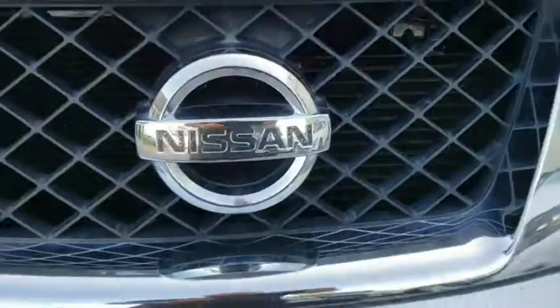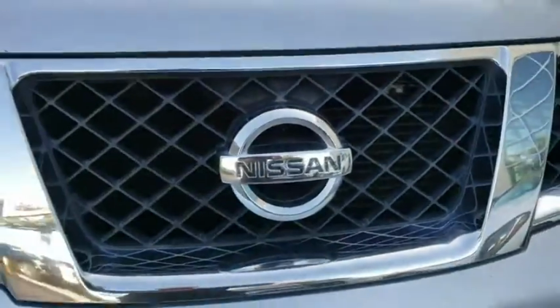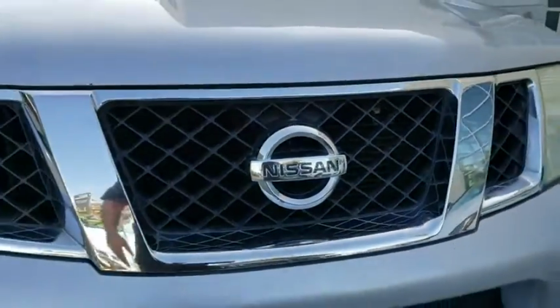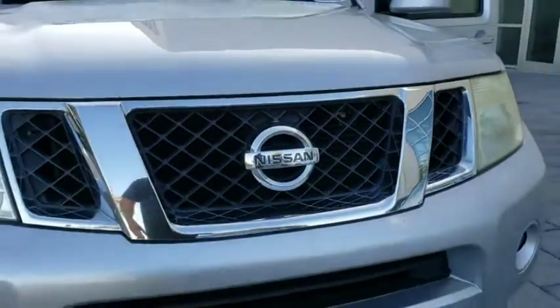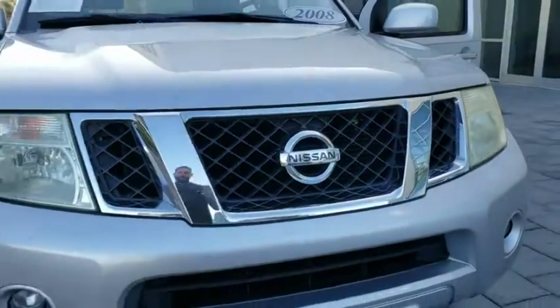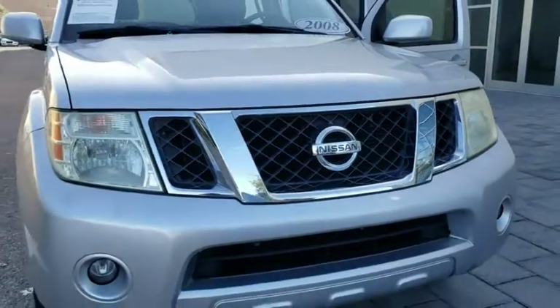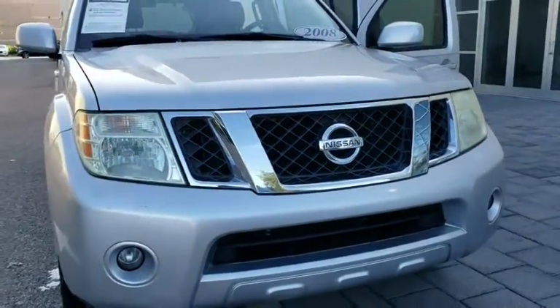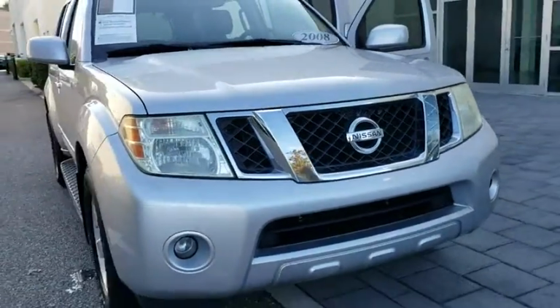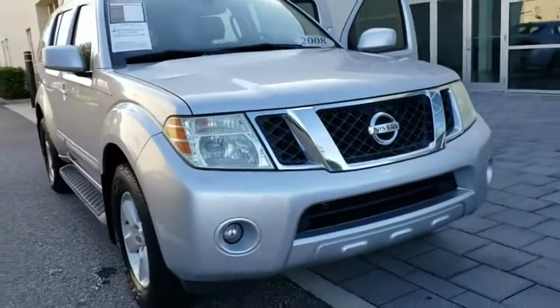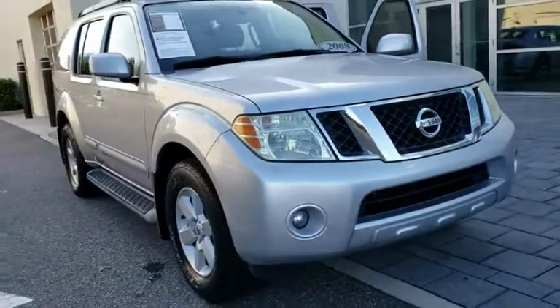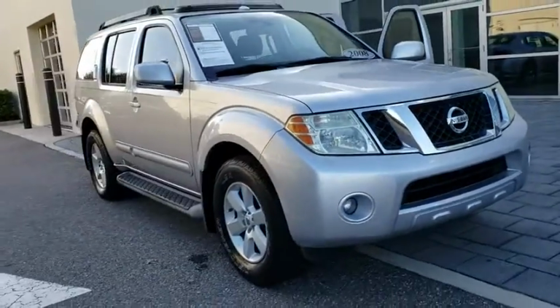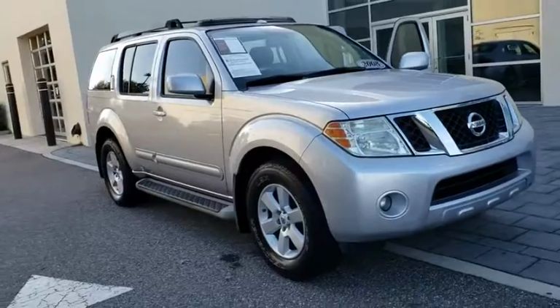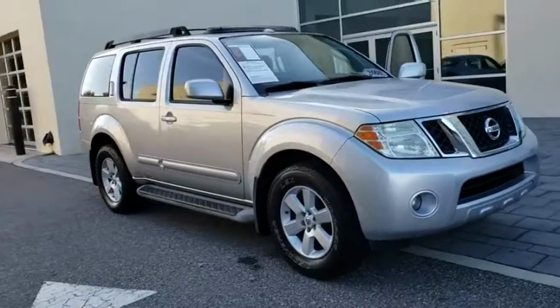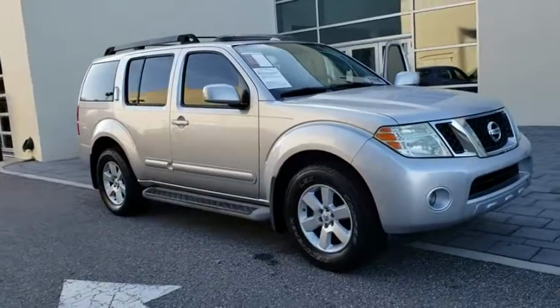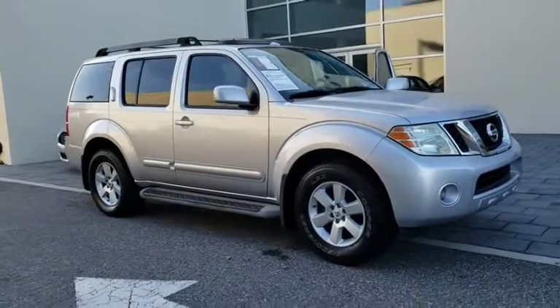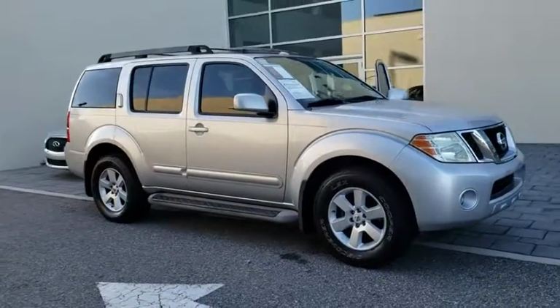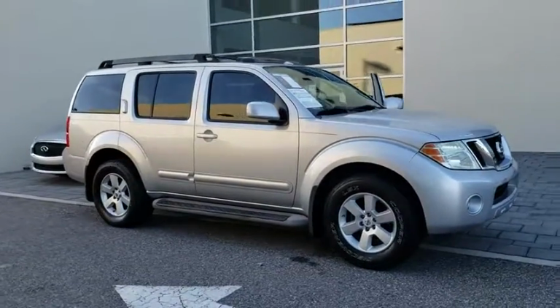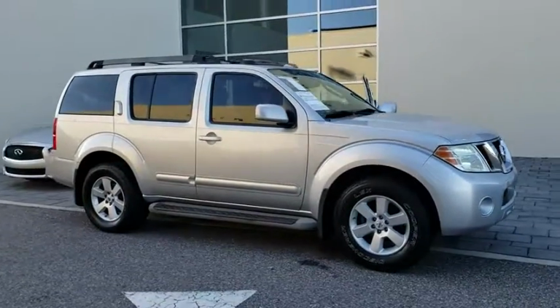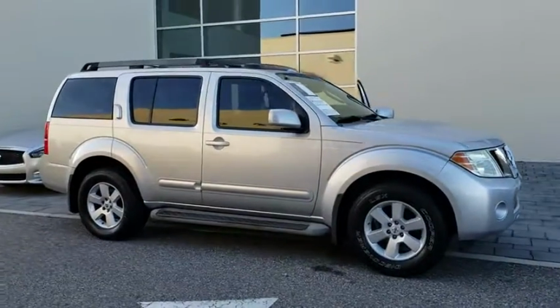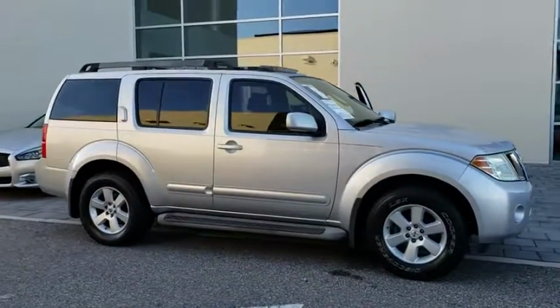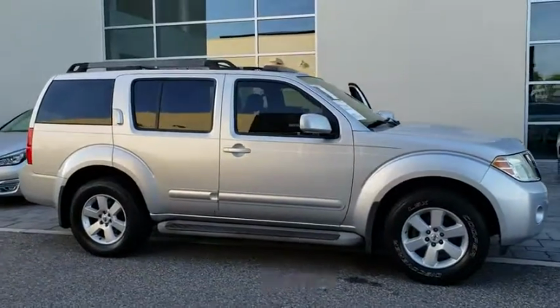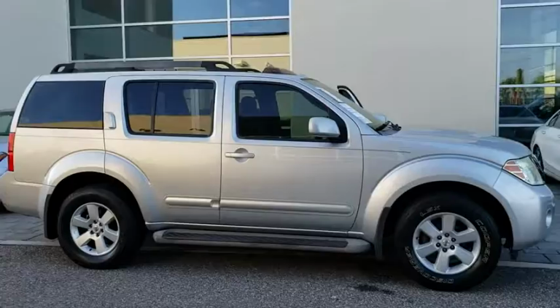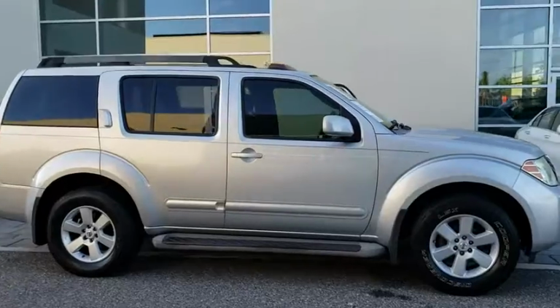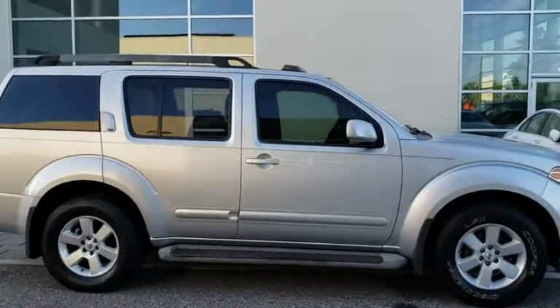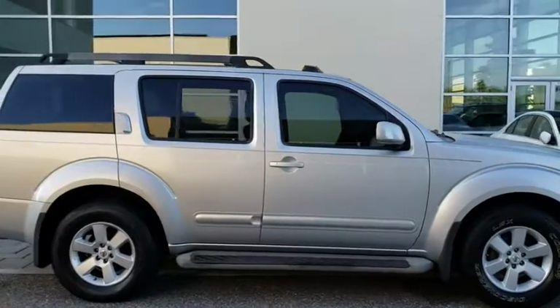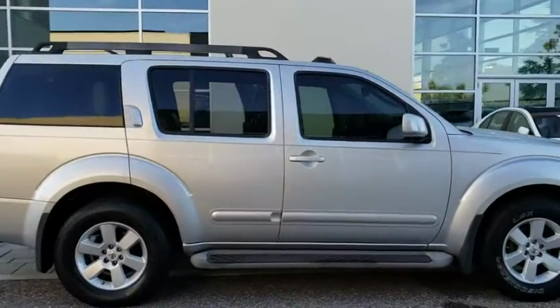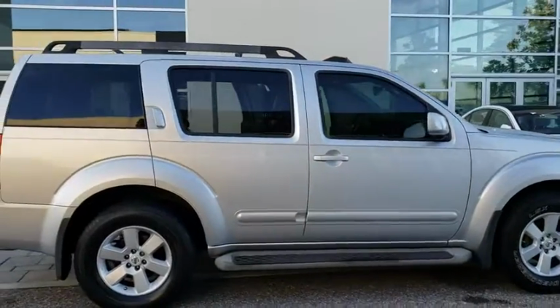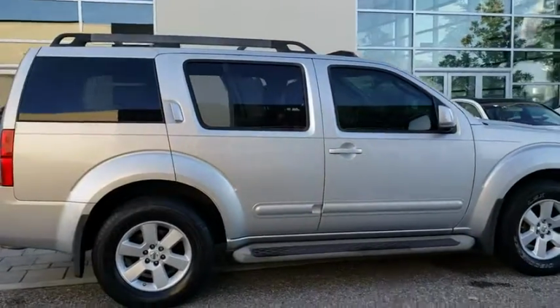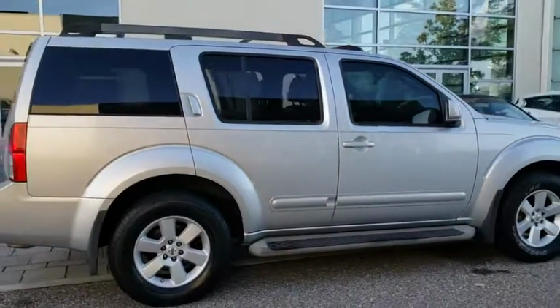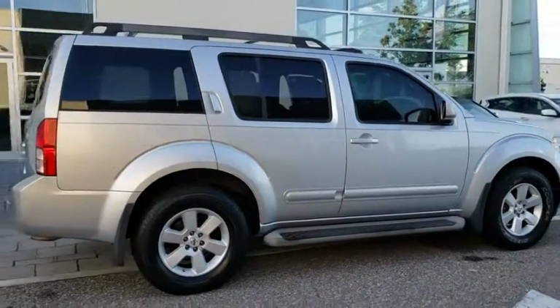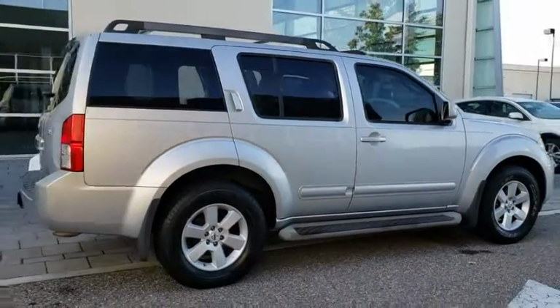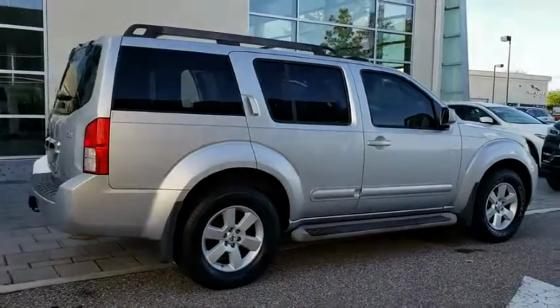A 2008 Nissan Pathfinder. The Pathfinder has a premium interior with three rows of seating for up to seven passengers, as well as versatile seating and cargo configurations. This SUV appeals to both truck lovers and car lovers.